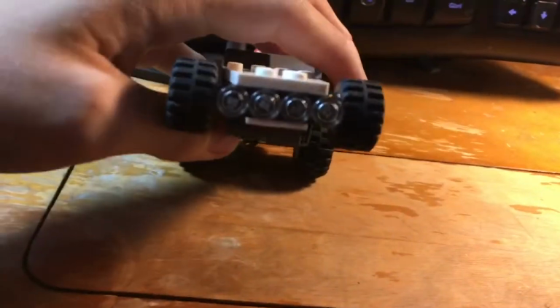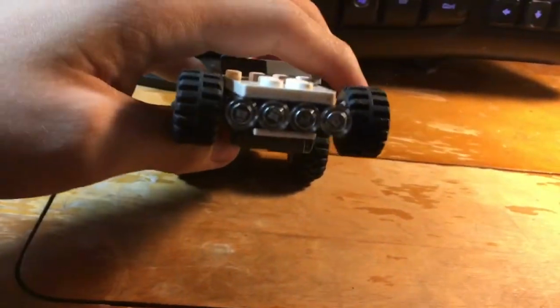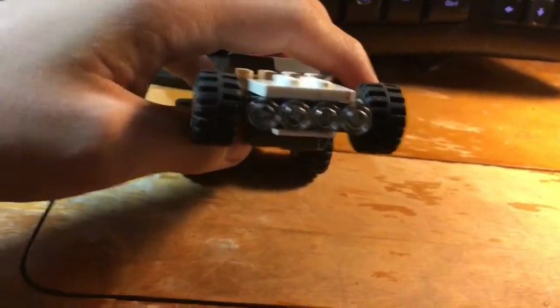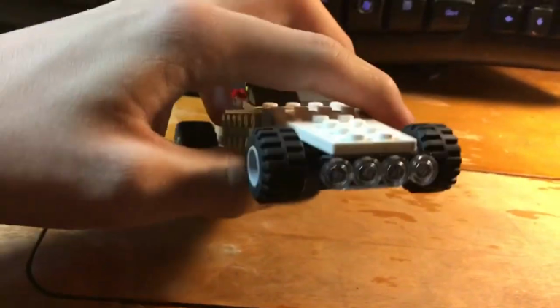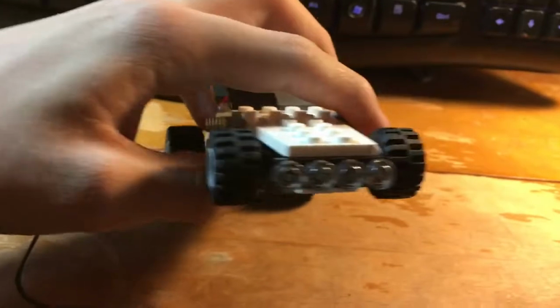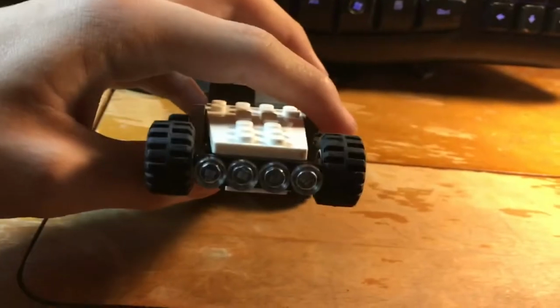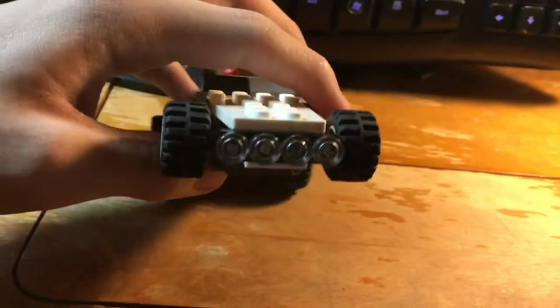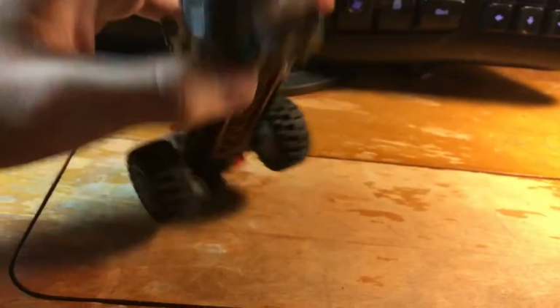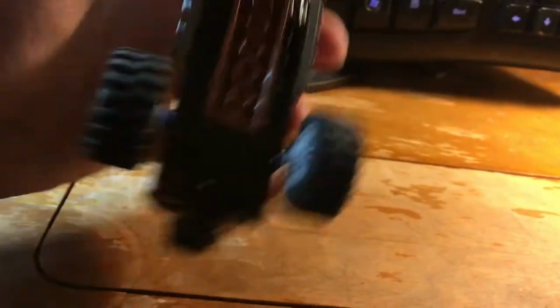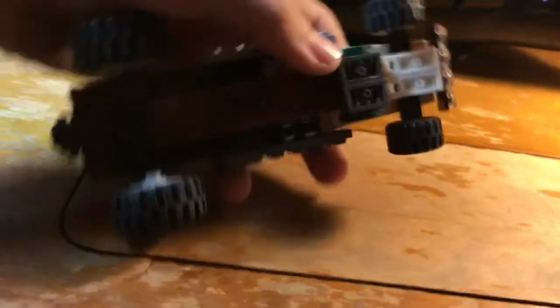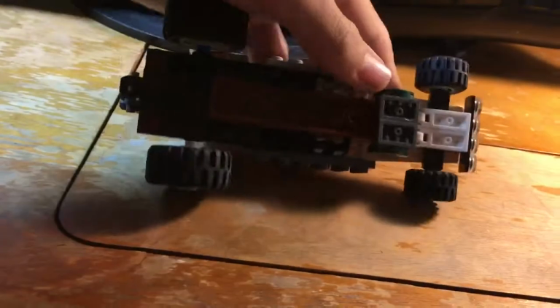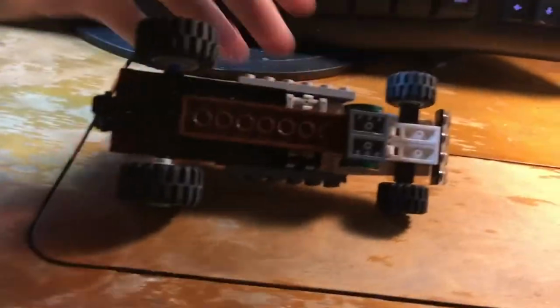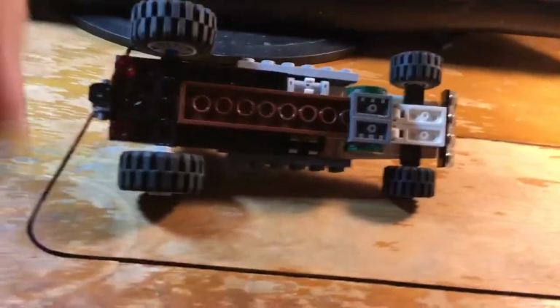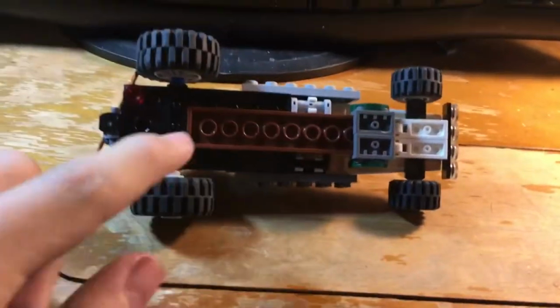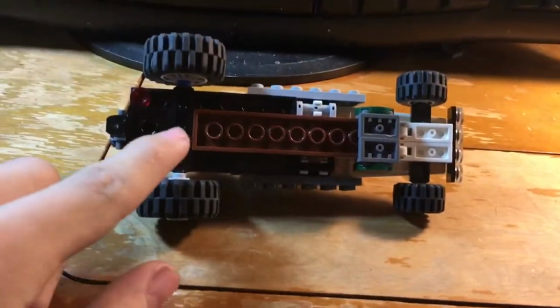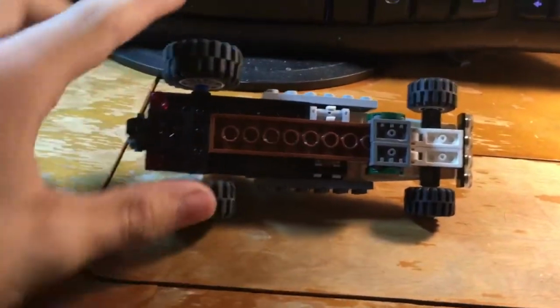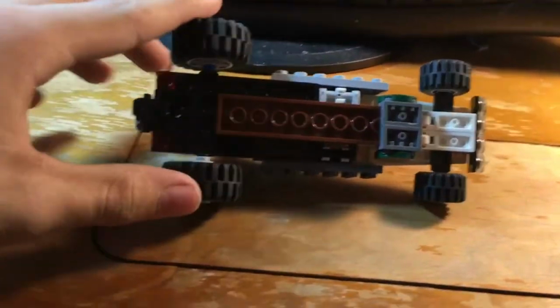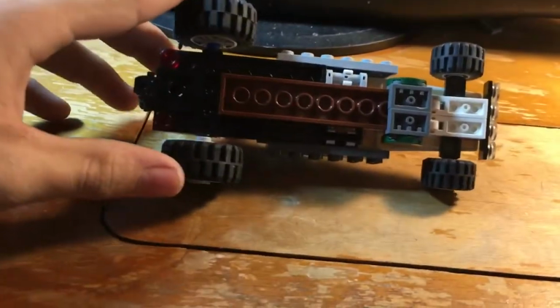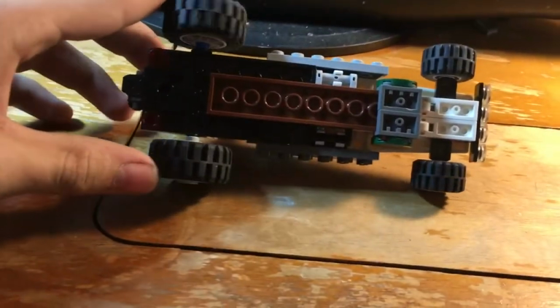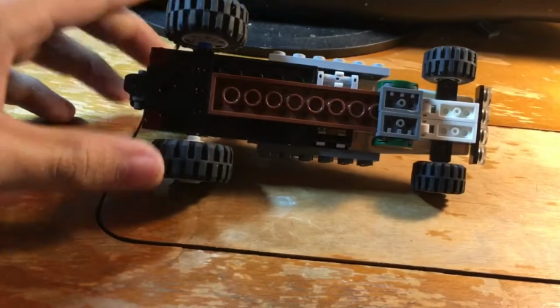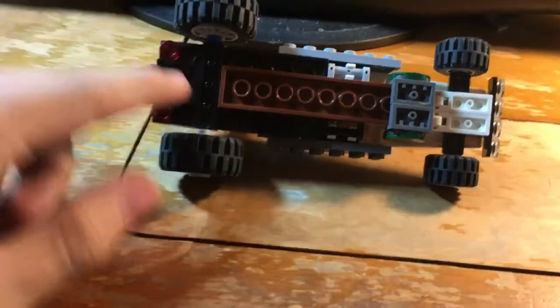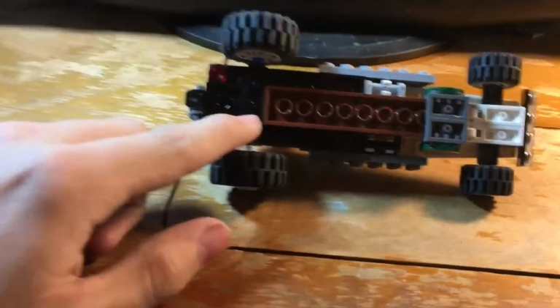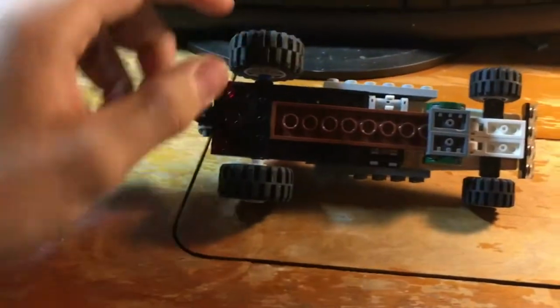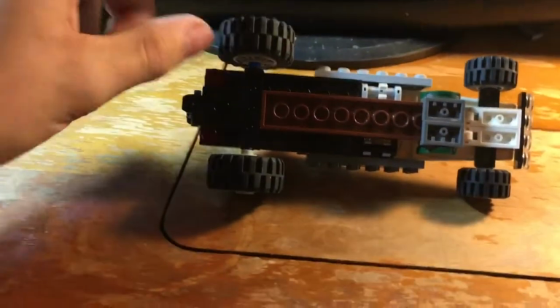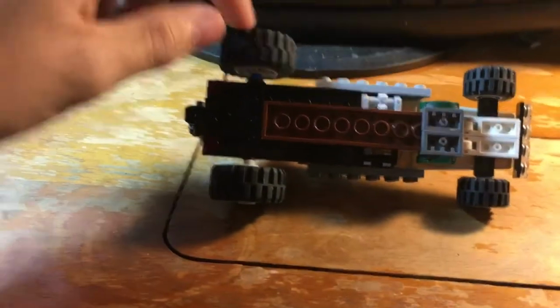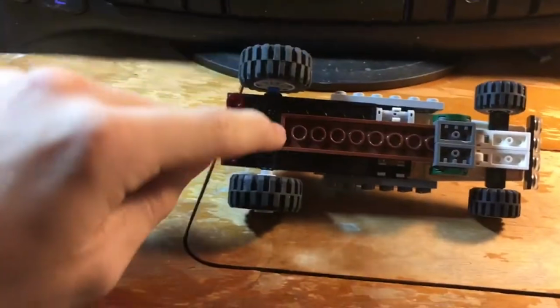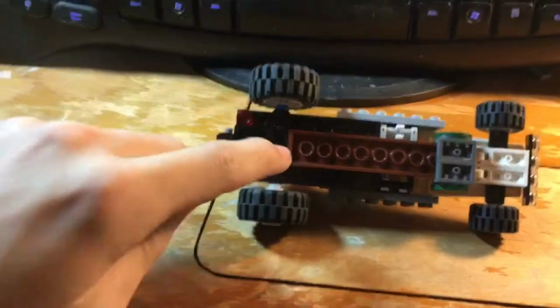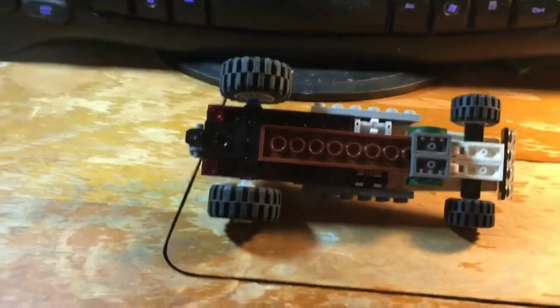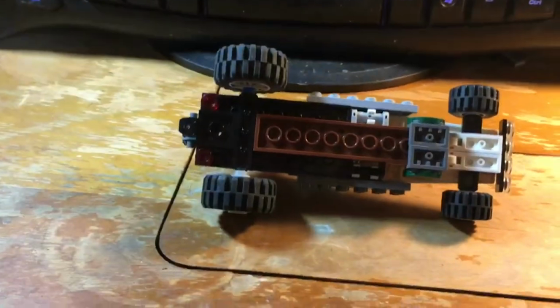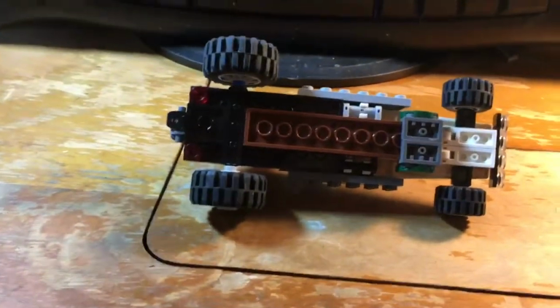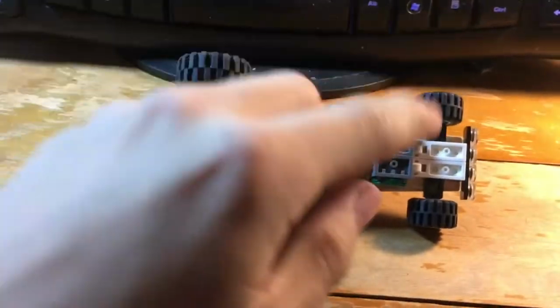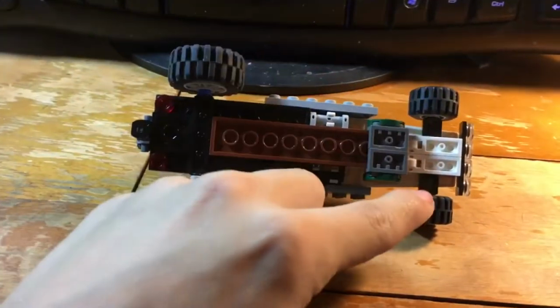Up here you have the four little spotlights, like on the real one from the game. And then underneath, you can see that we've got the bigger wheels back here. This is actually set up on a normal axle with little clip-on wheels like these.